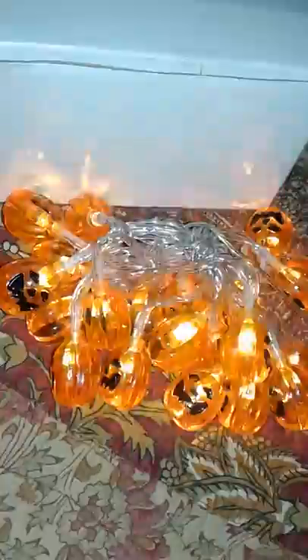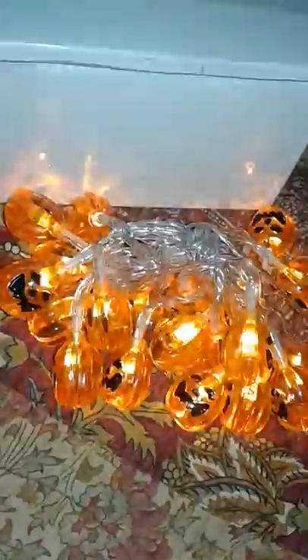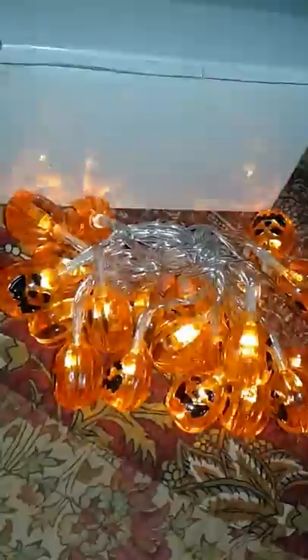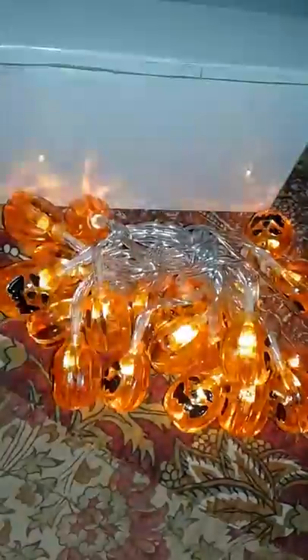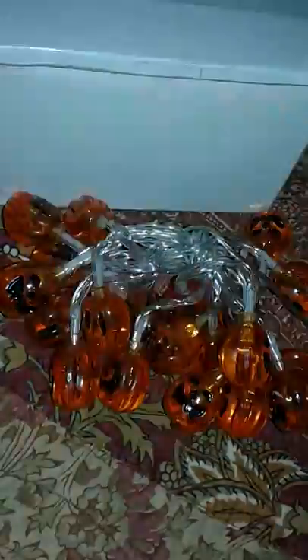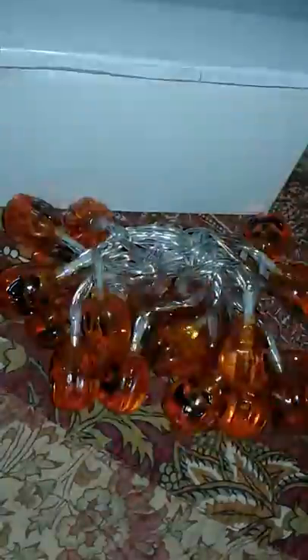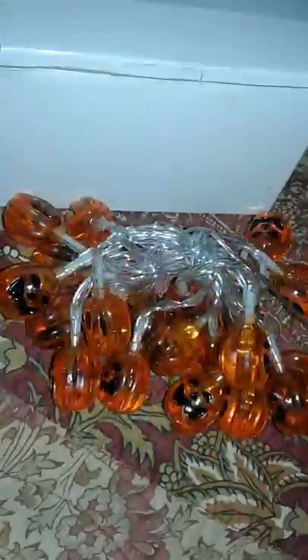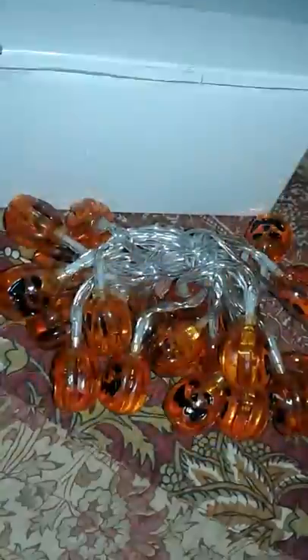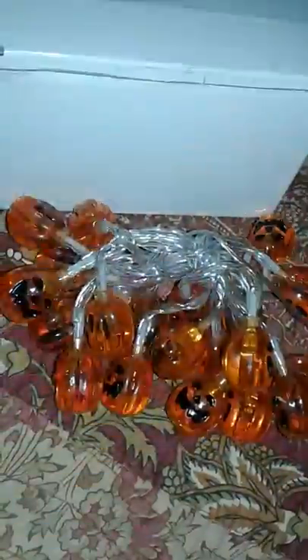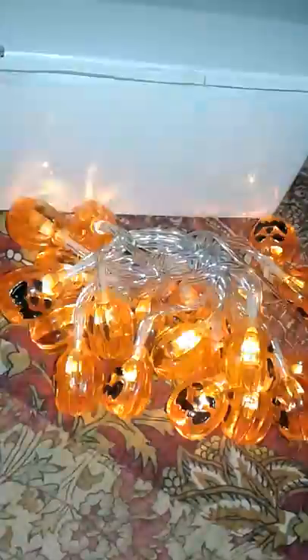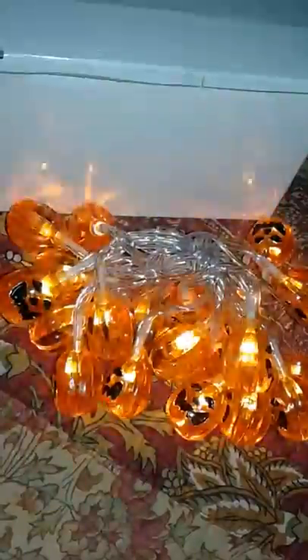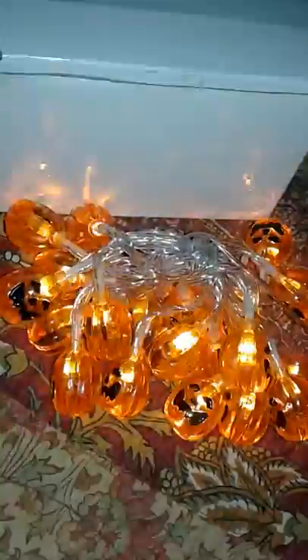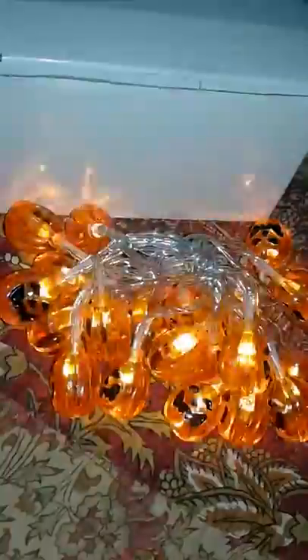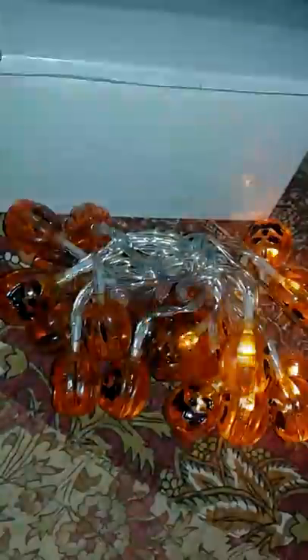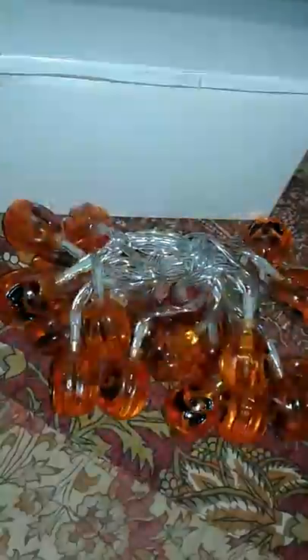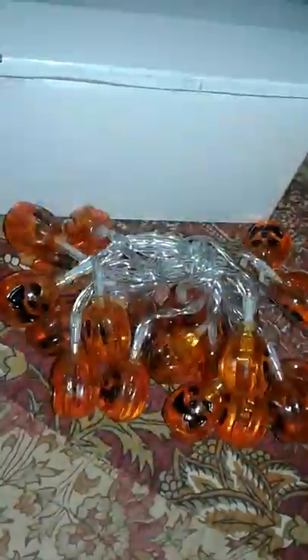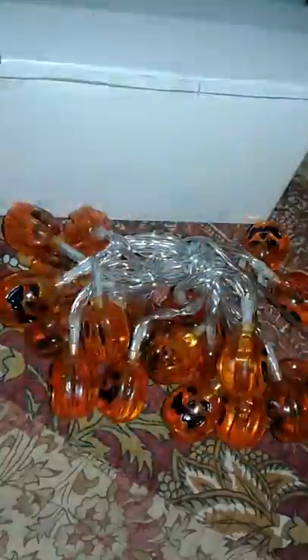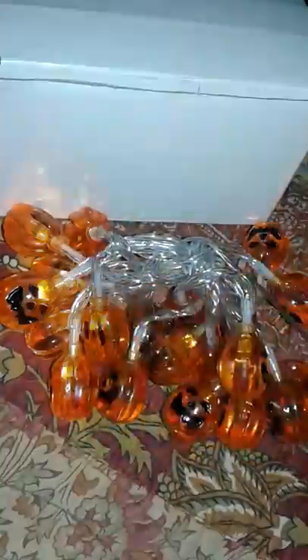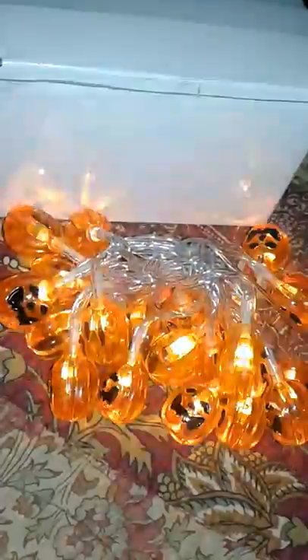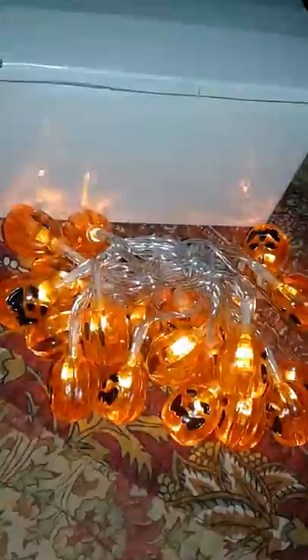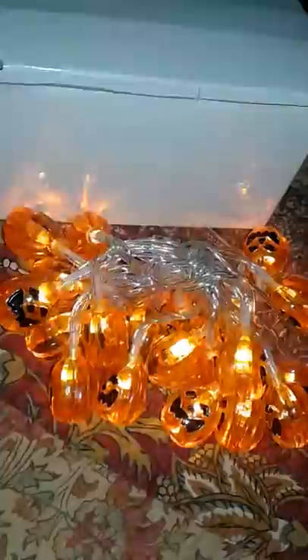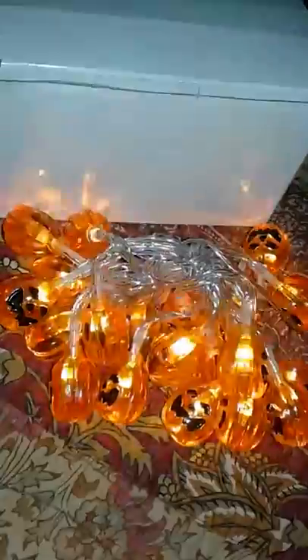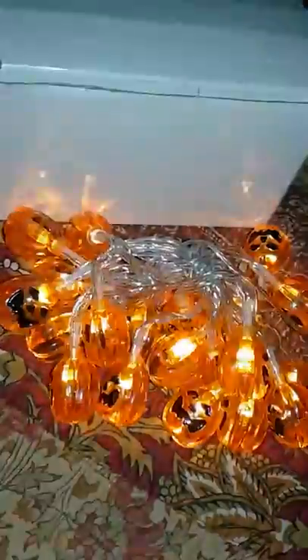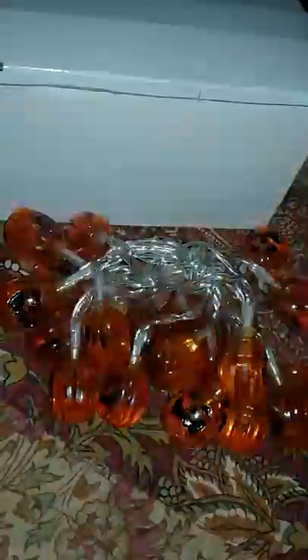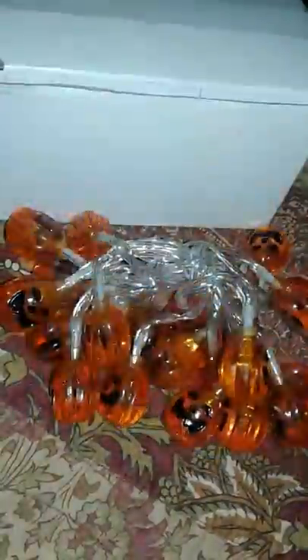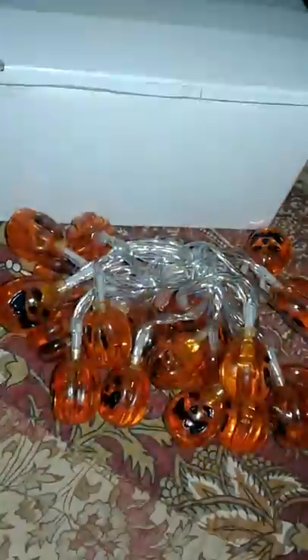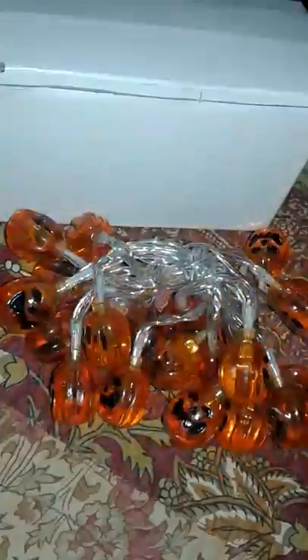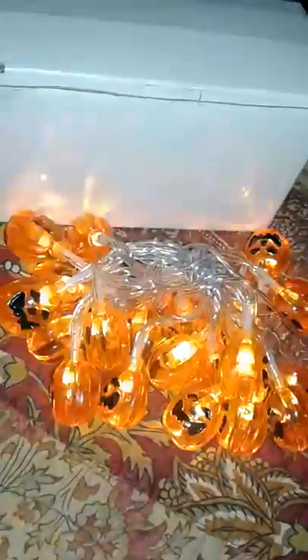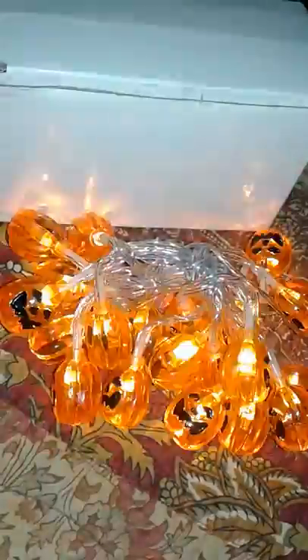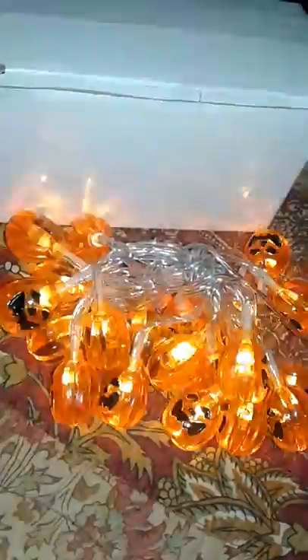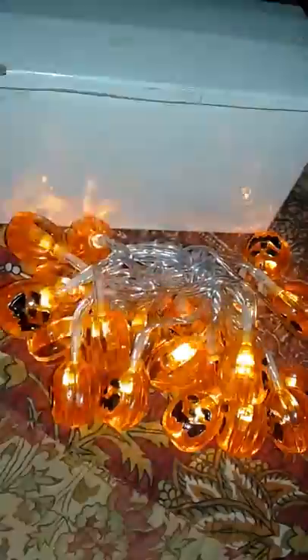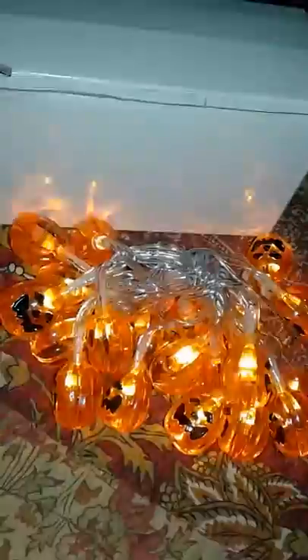These are long lasting and energy saving. They're great for parties, decorating the house for Halloween, or decorating outside like the porch.